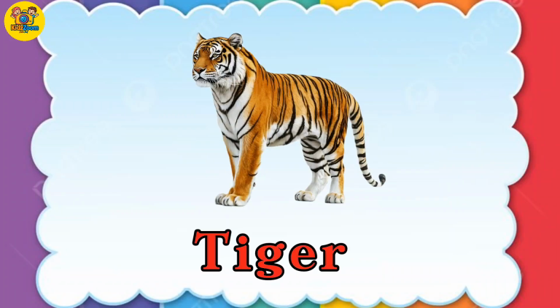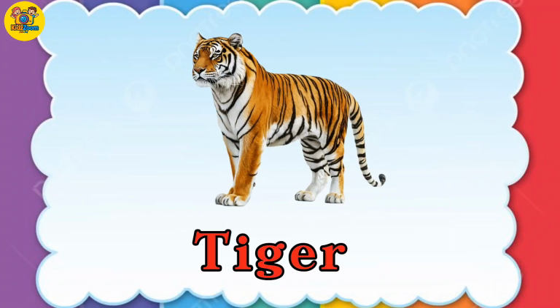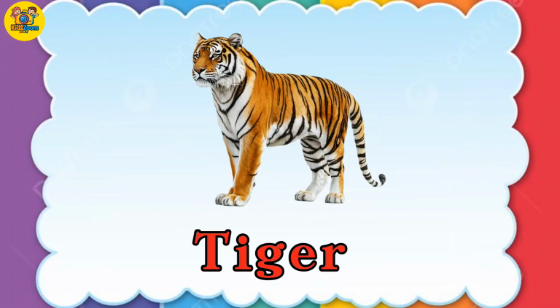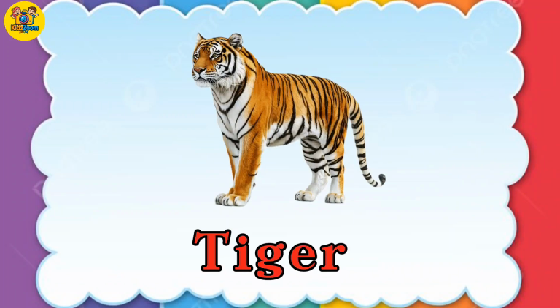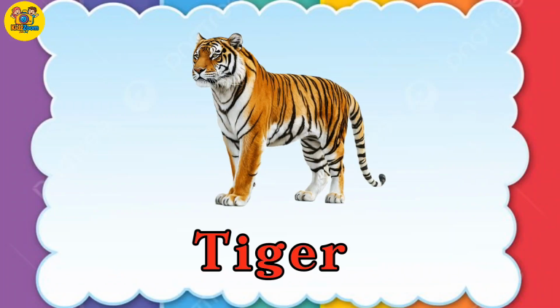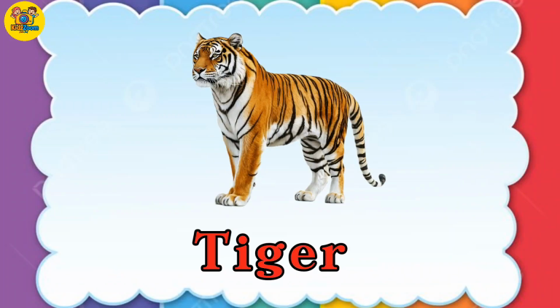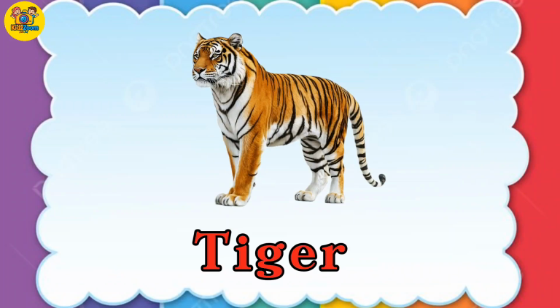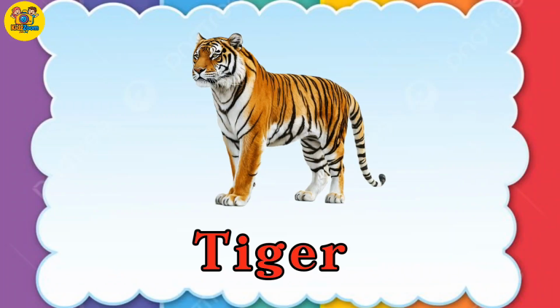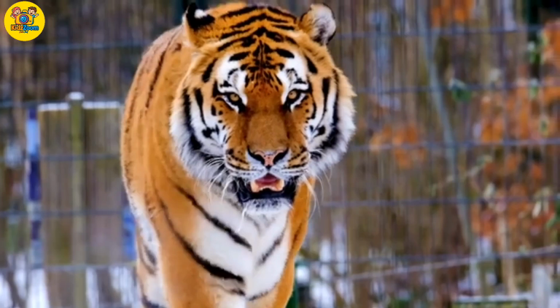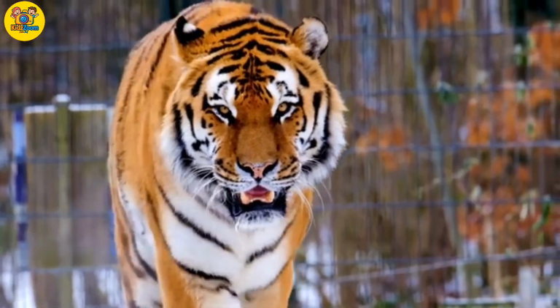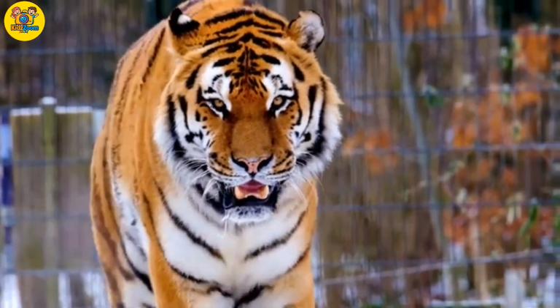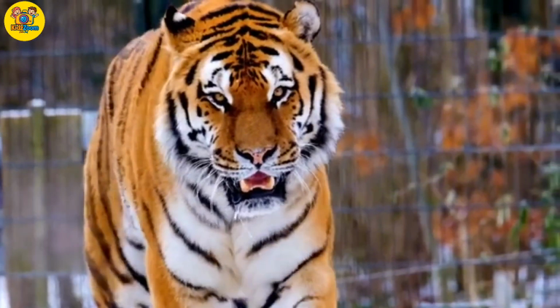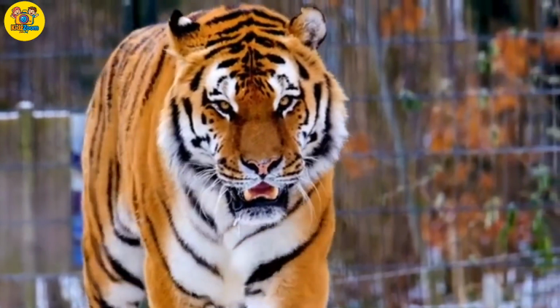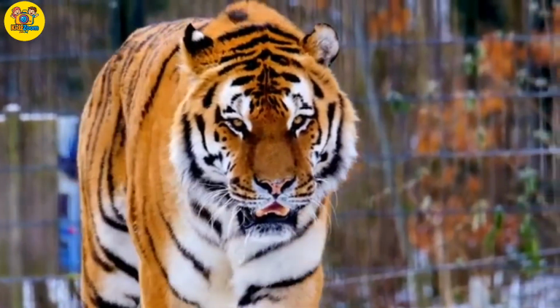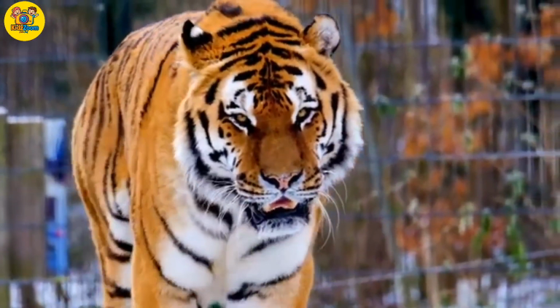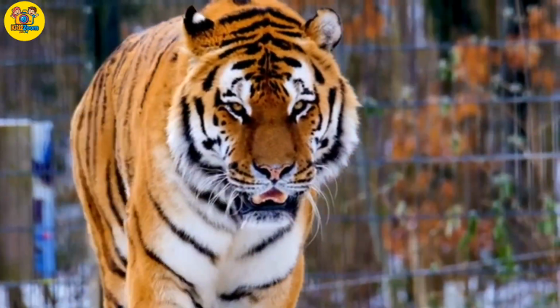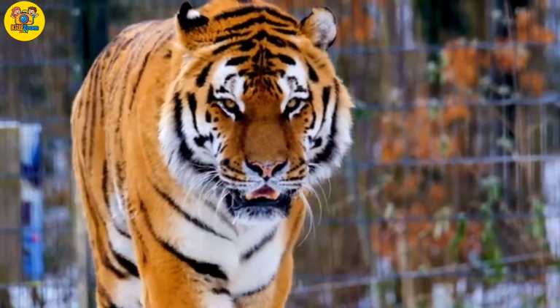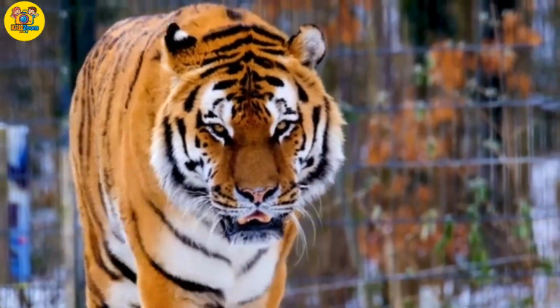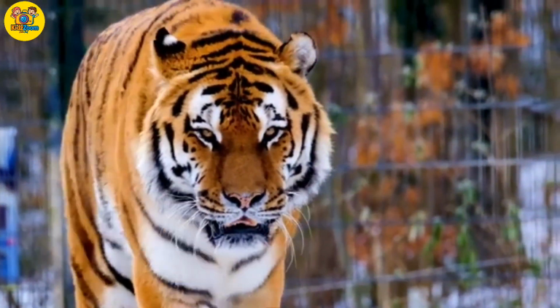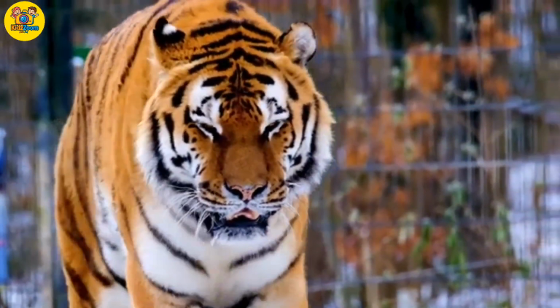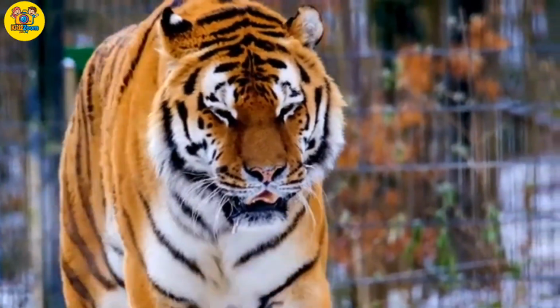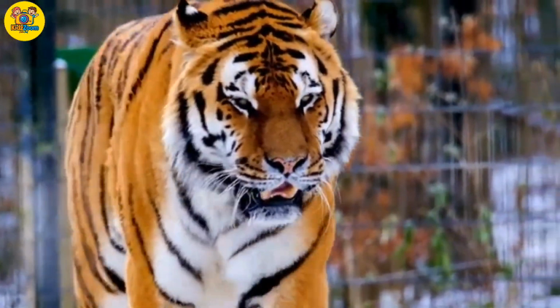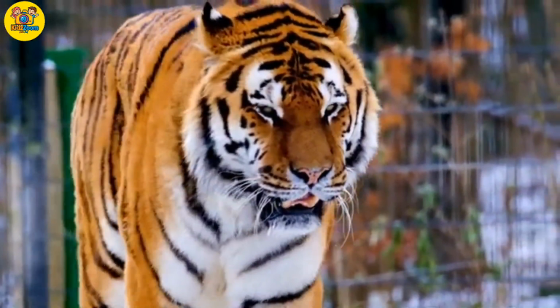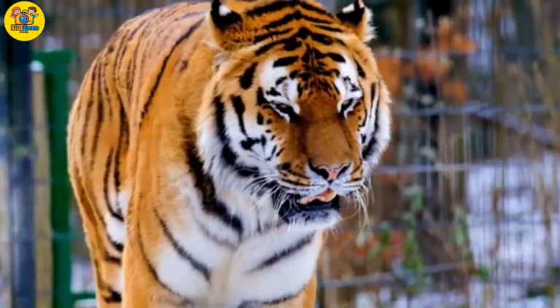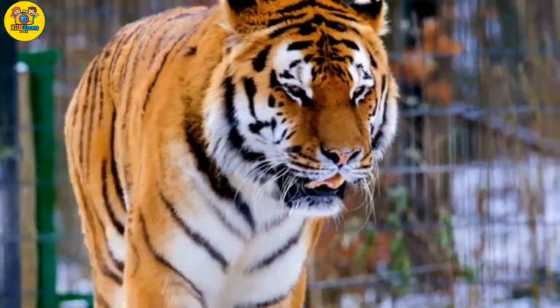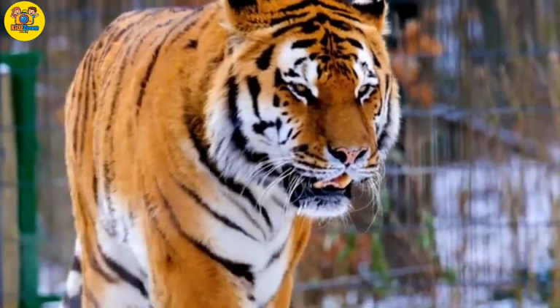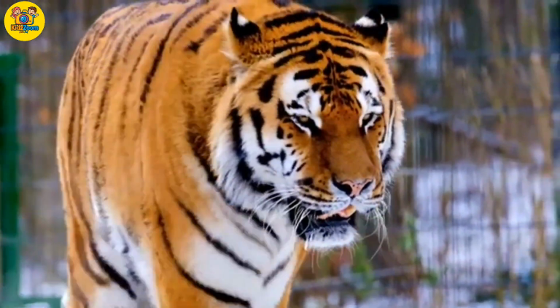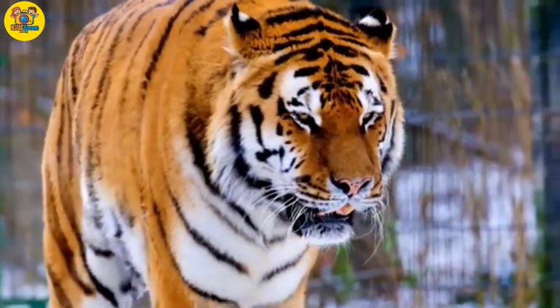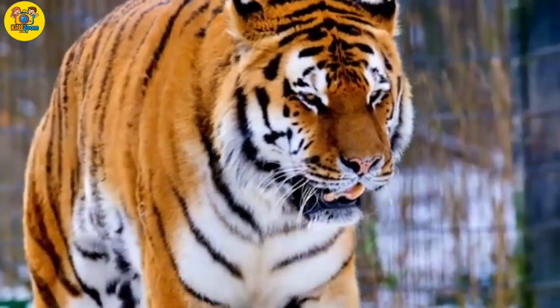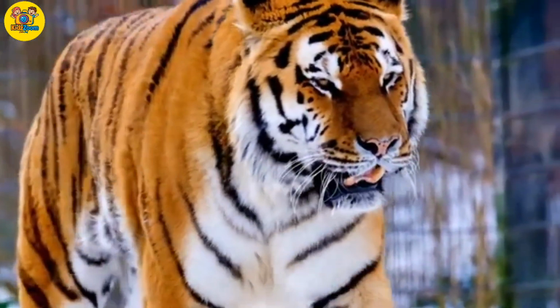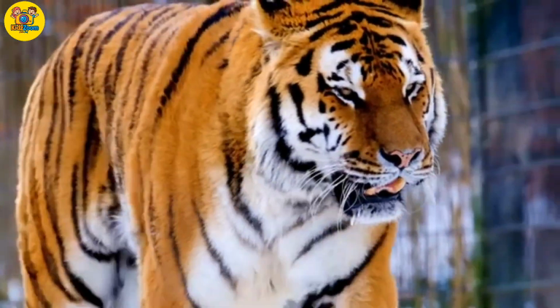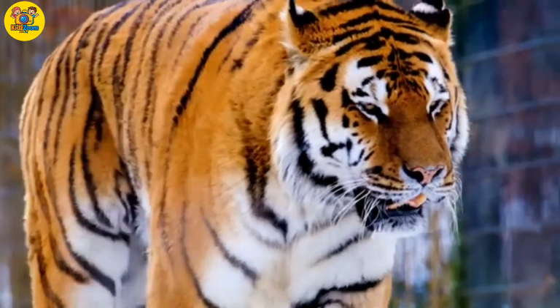Tiger. Tigers are wild cats with backbones, sharp claws, and orange fur with black stripes.